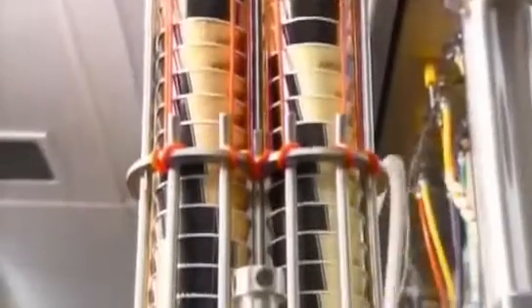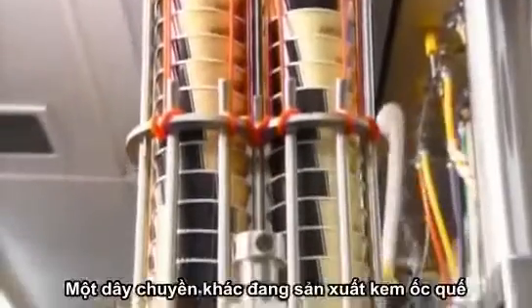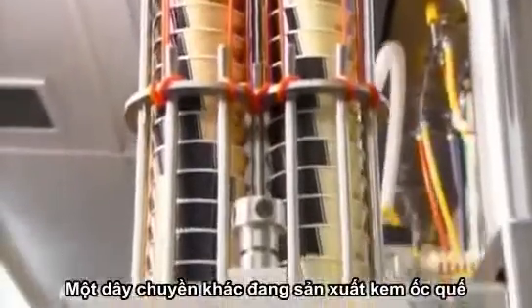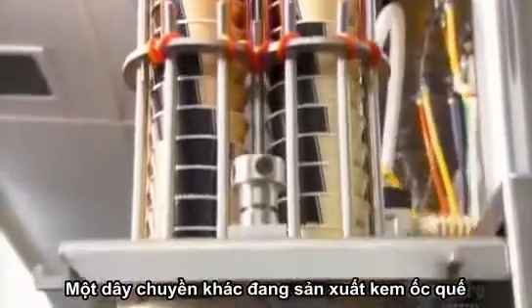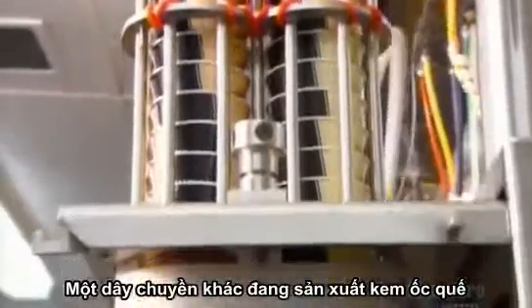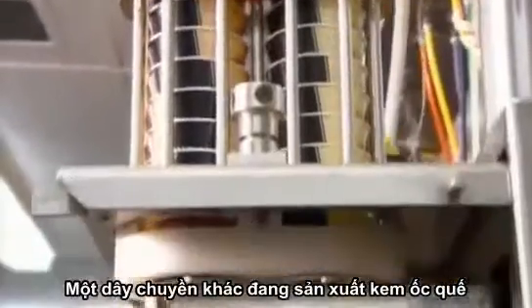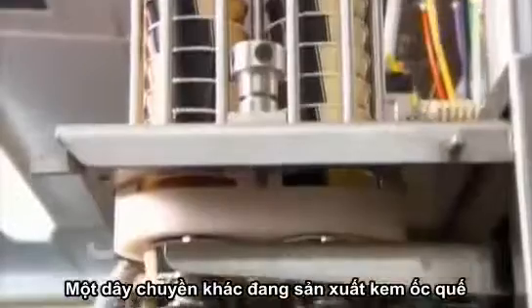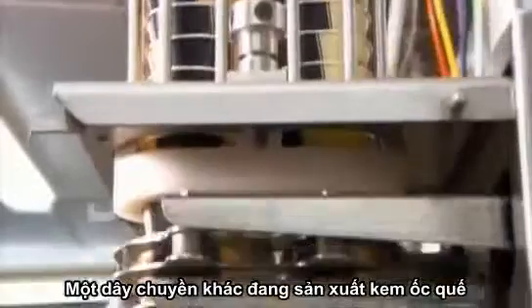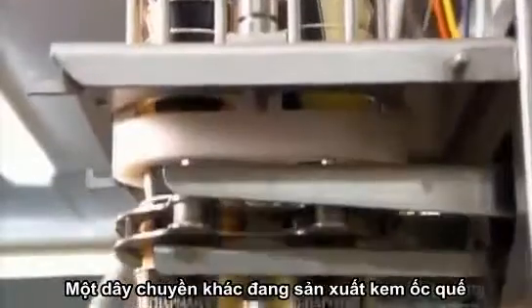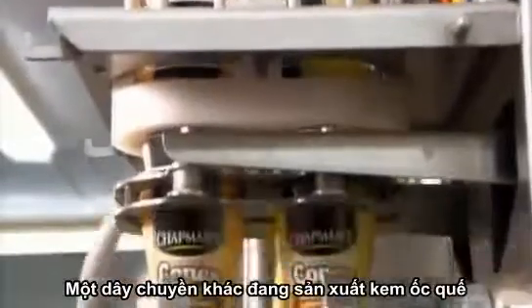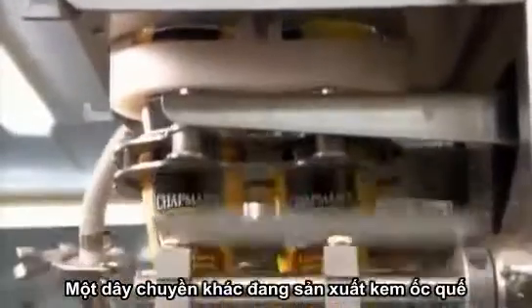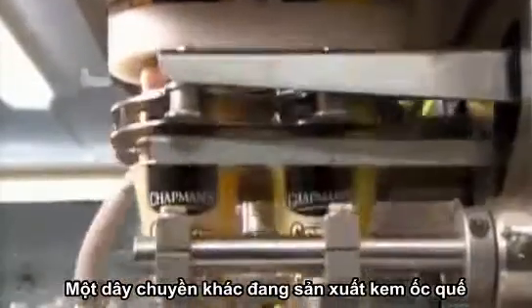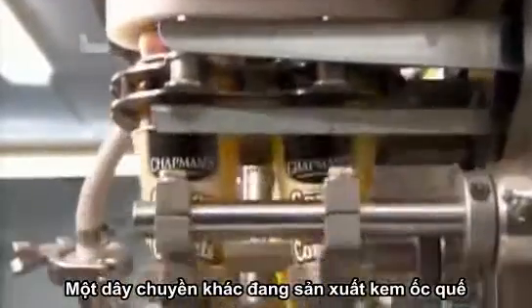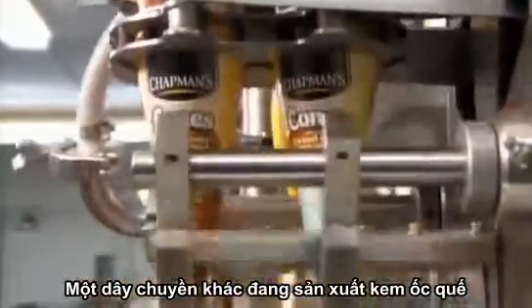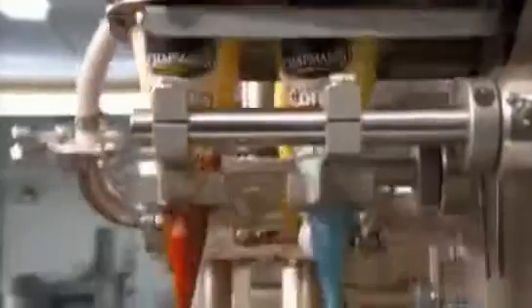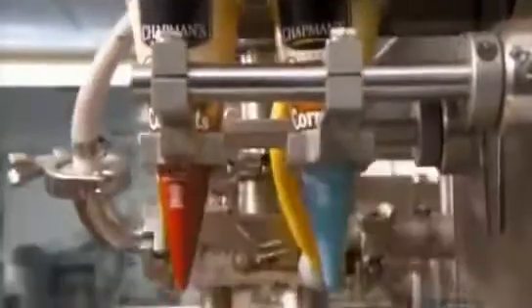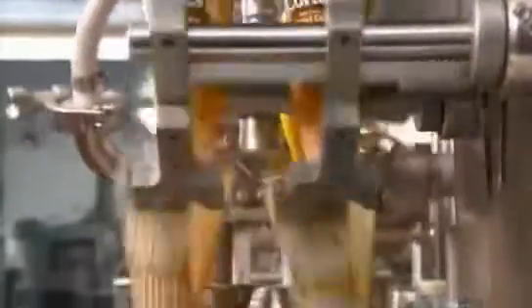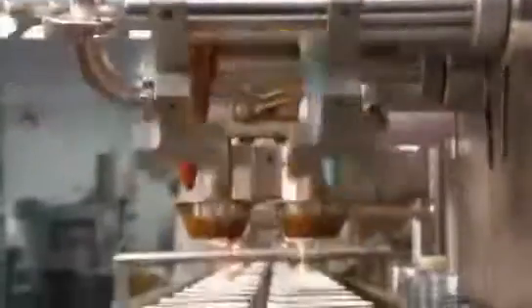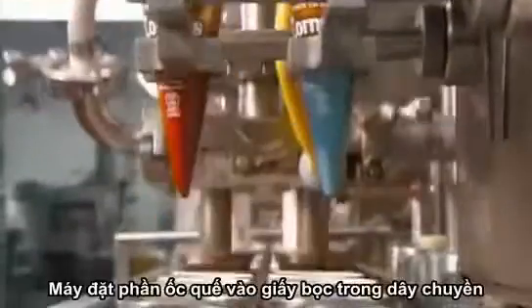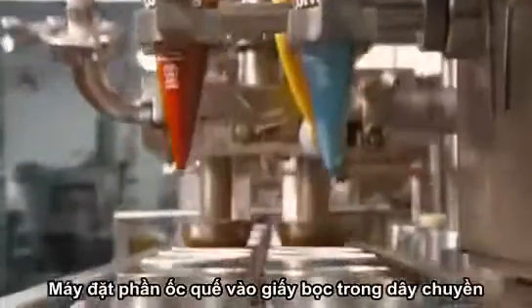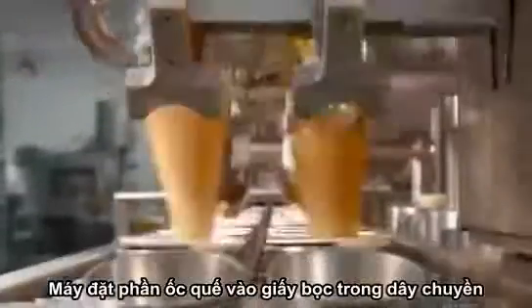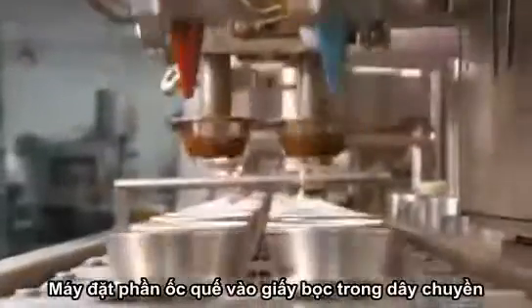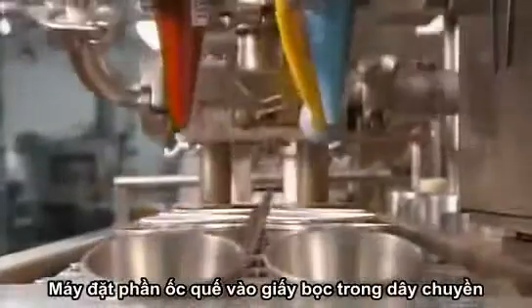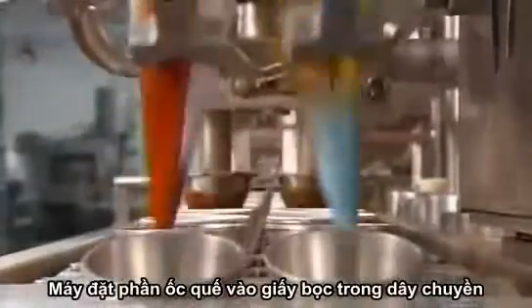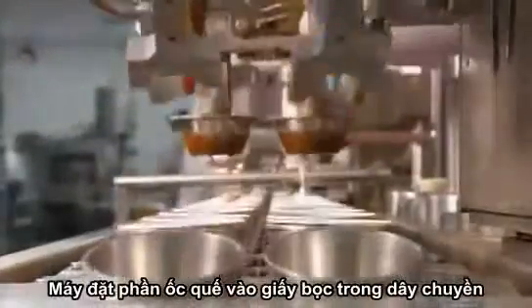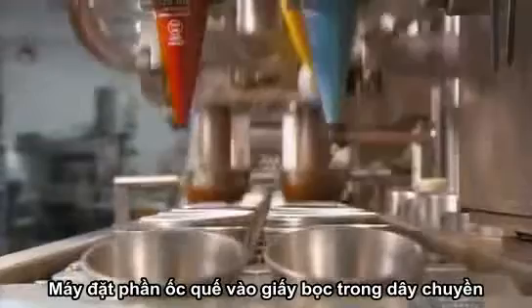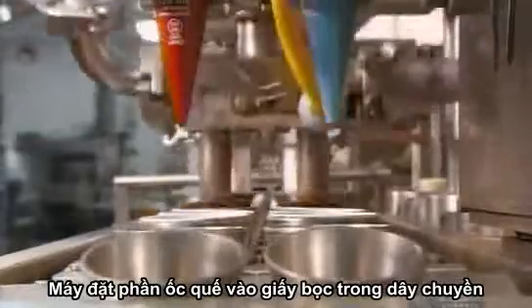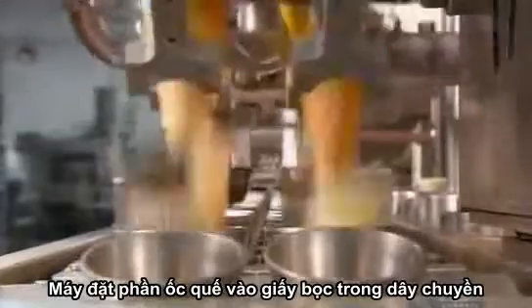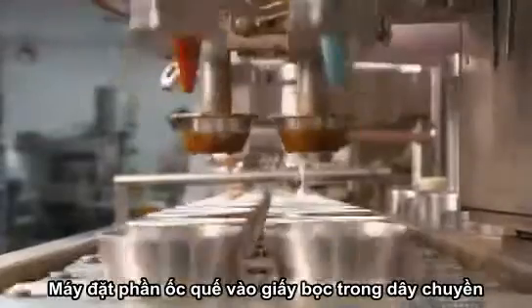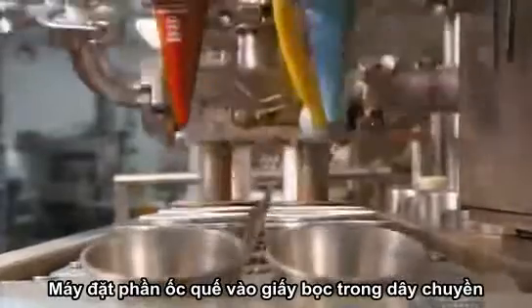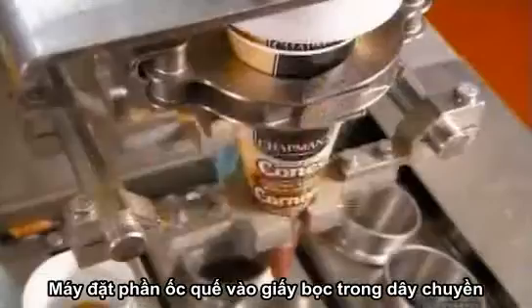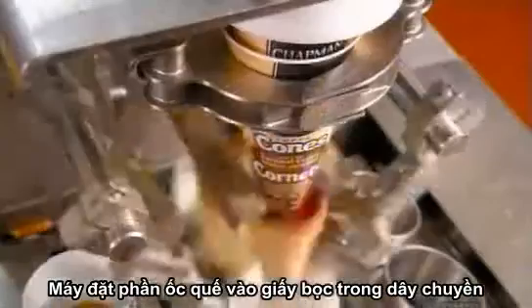On another line, ice cream cone production is underway. A feeder drops pre-wrapped sugar cones into holders on a conveyor belt.